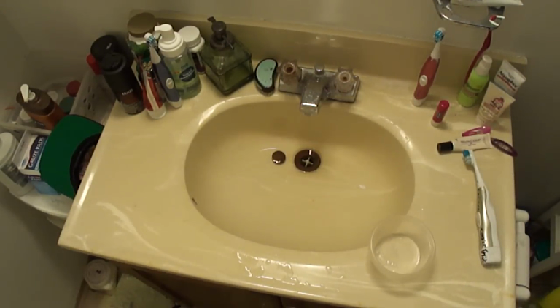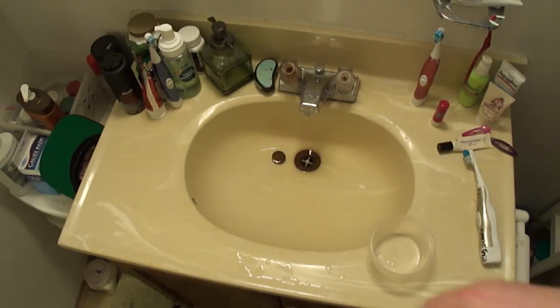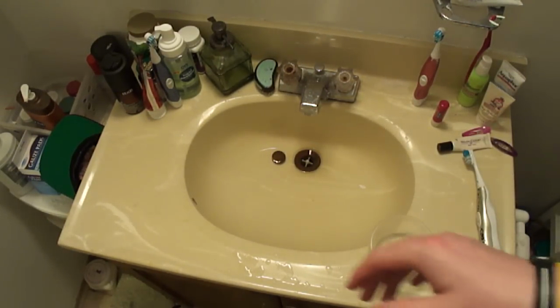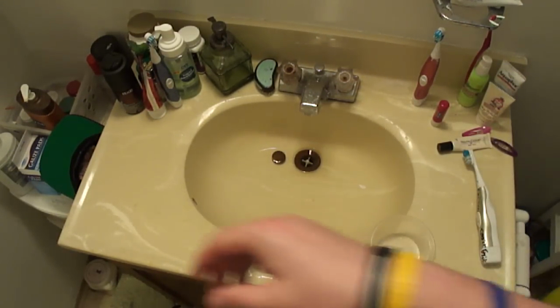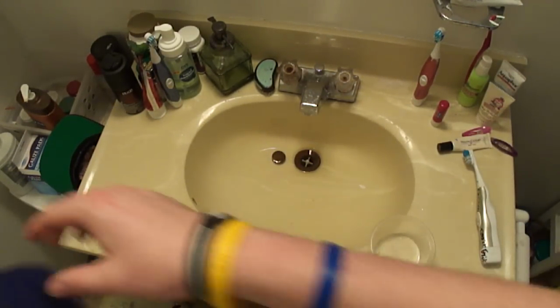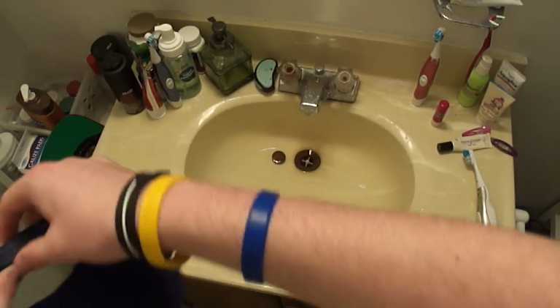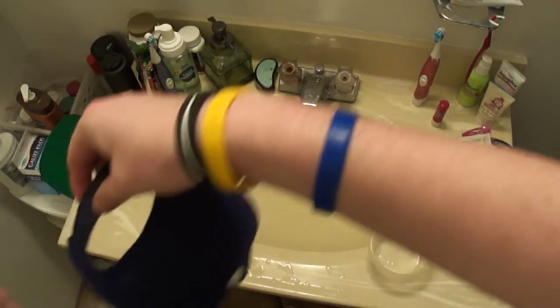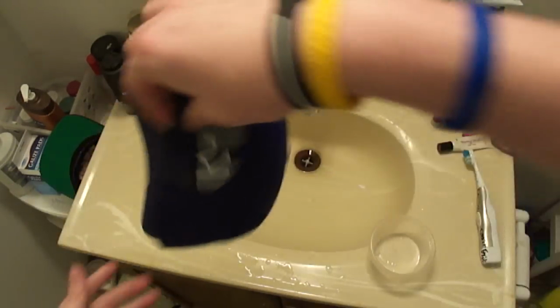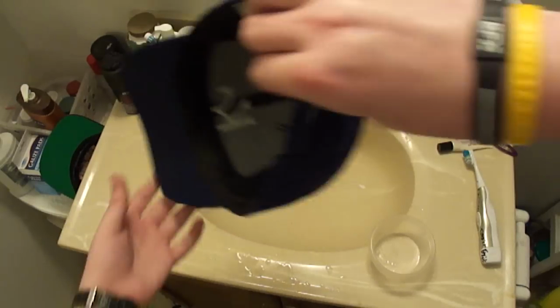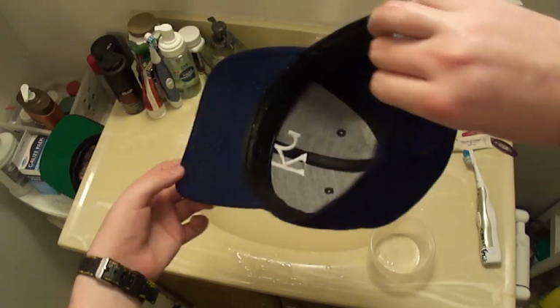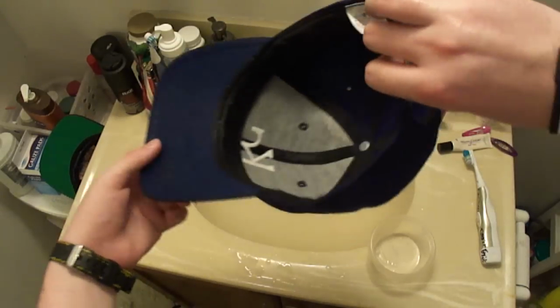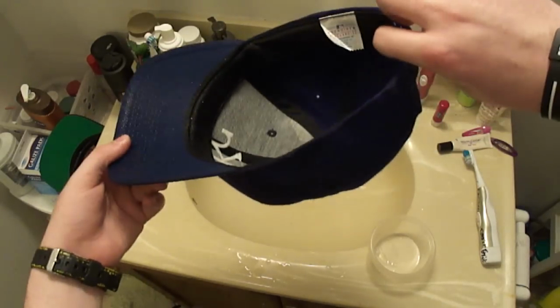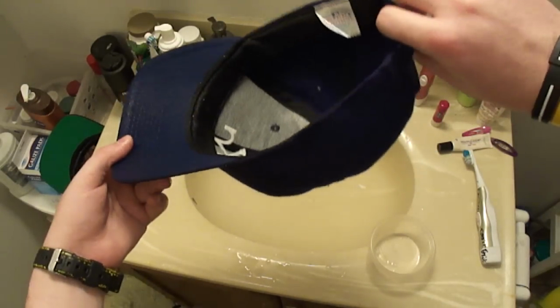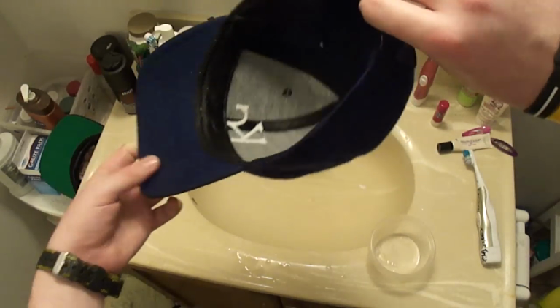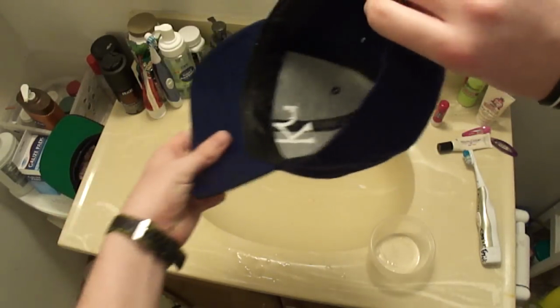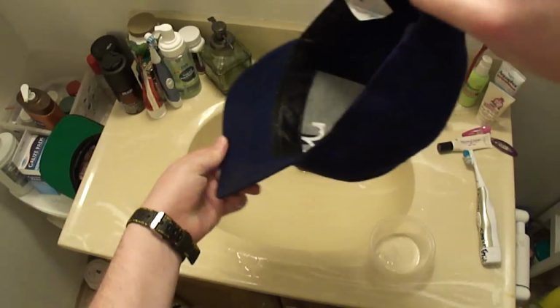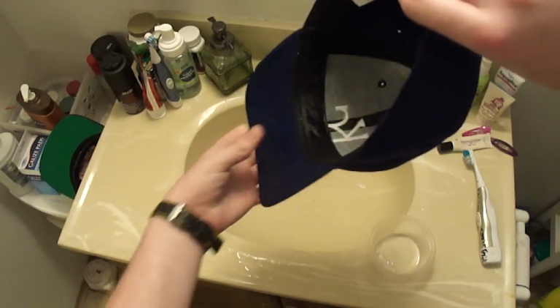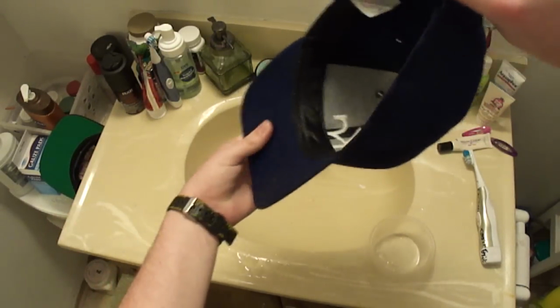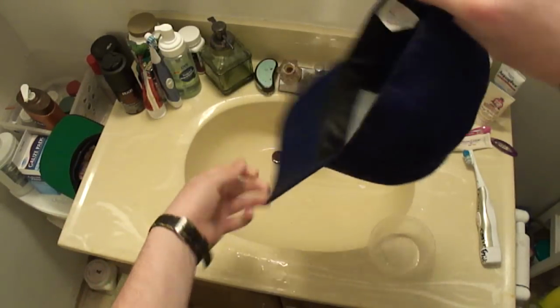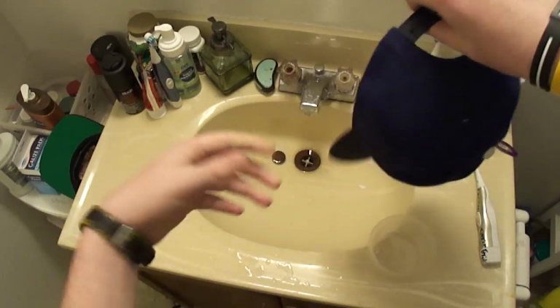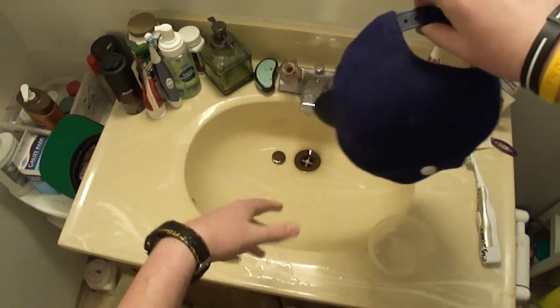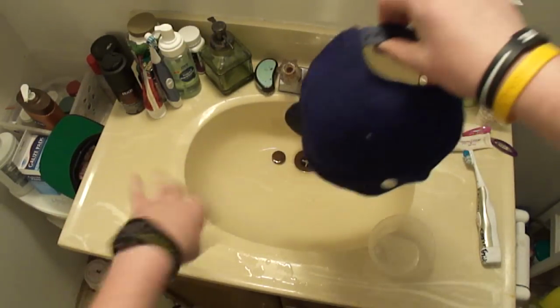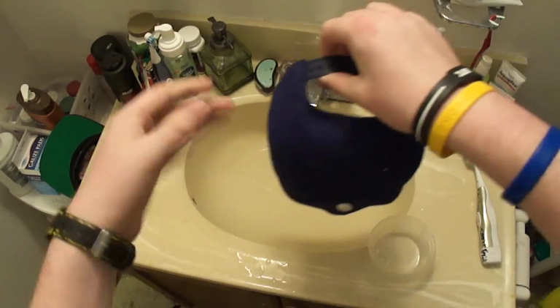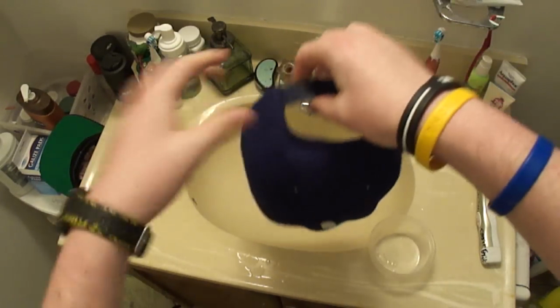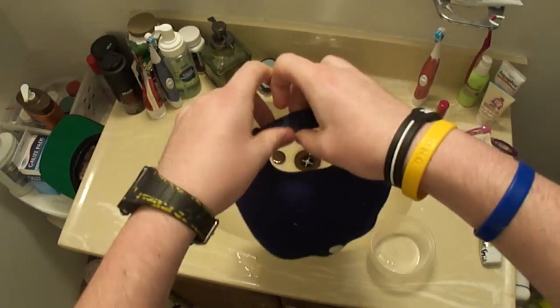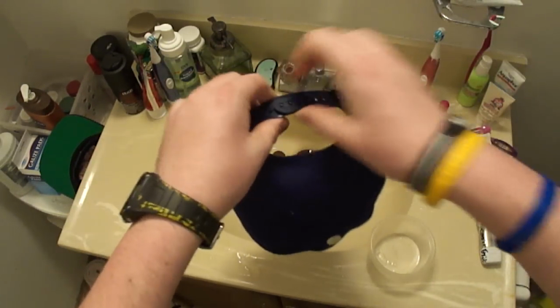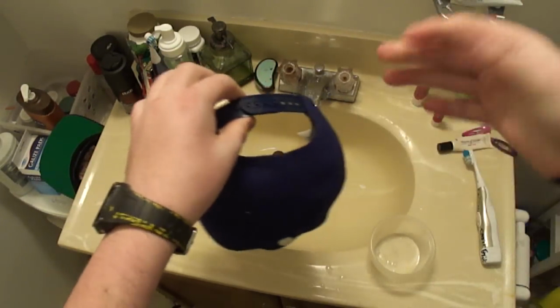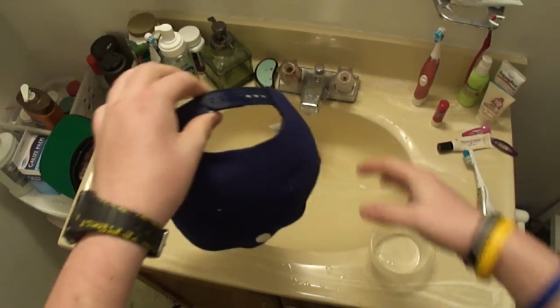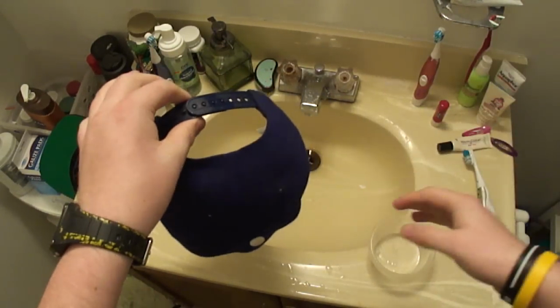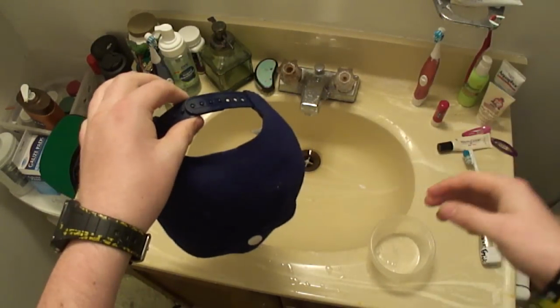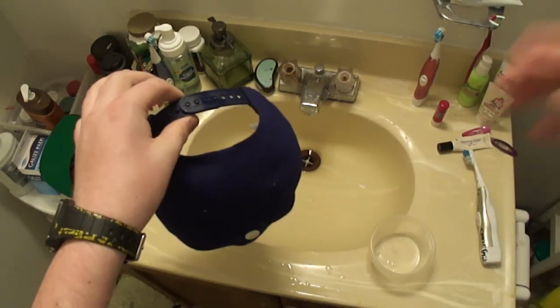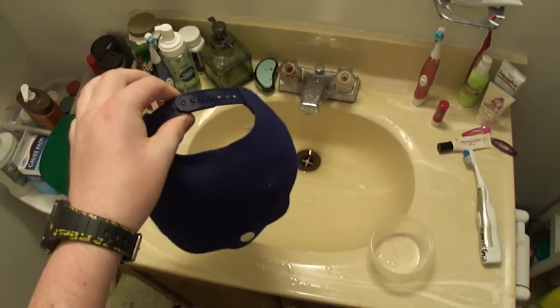Then hang that up to dry. And I'll show you in another video here once this is dried how much better that looks.